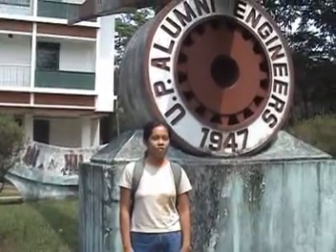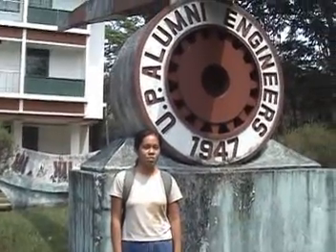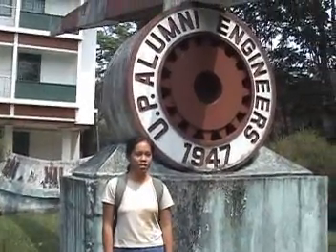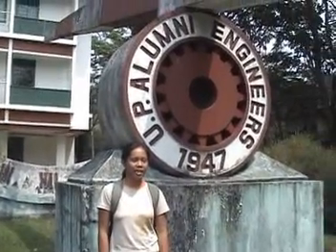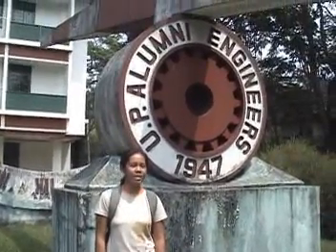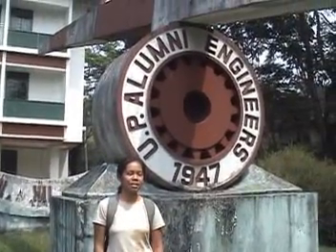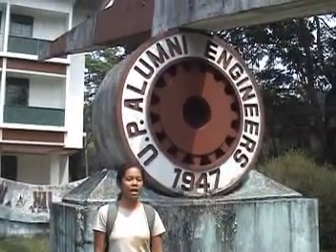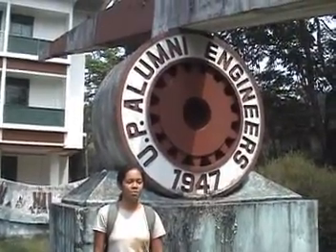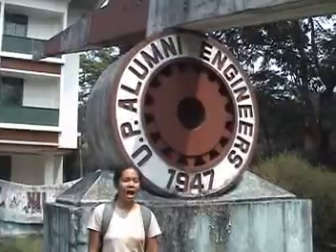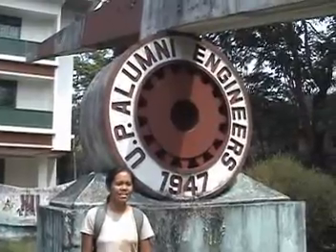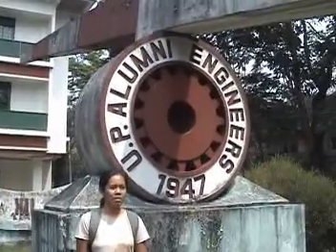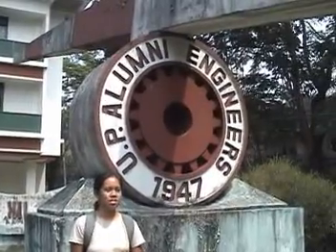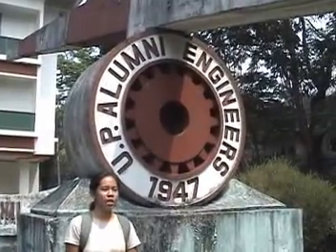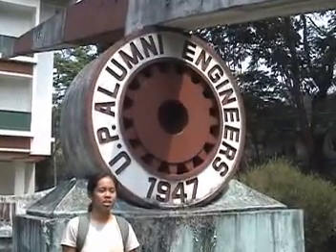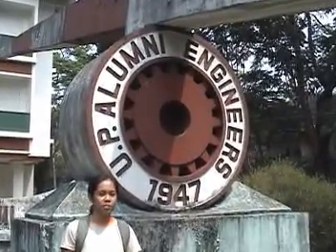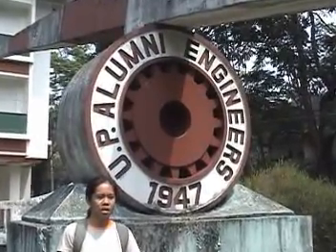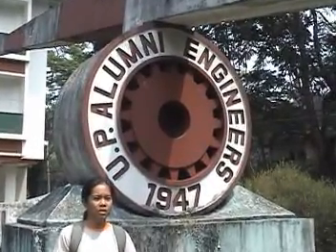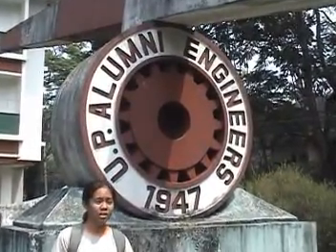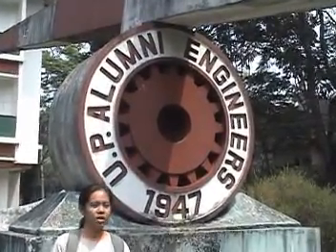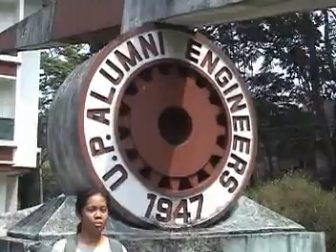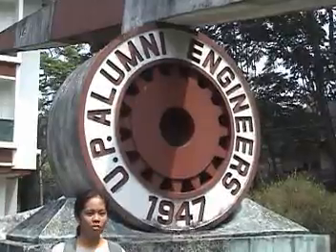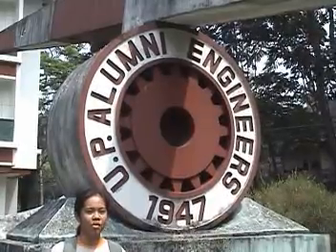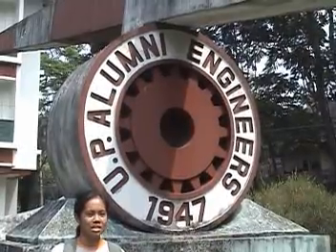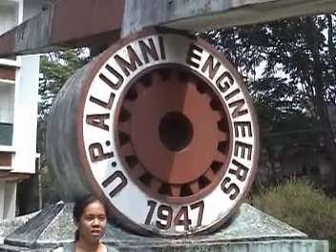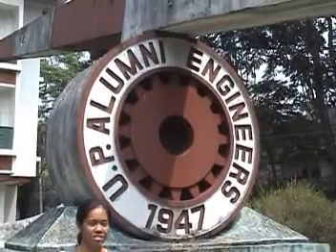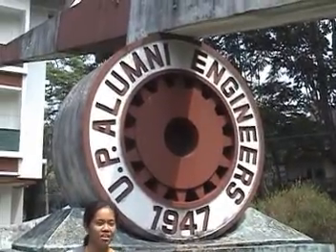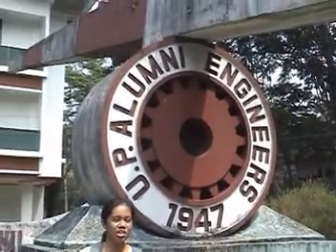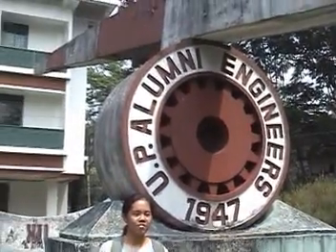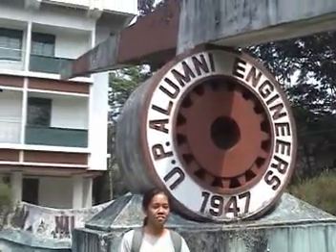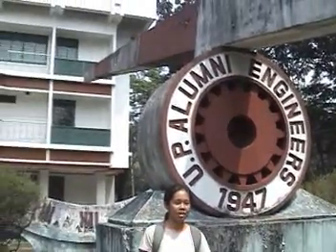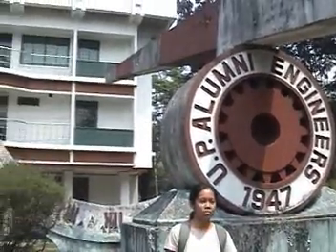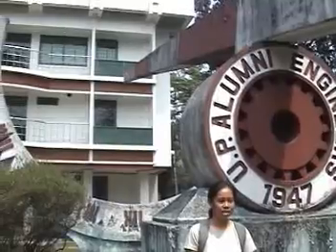The first was built in the 1920s at the Manila campus. At that time, it was considered one of the largest in the world, but it was torn down to make way for the ROTC parade grounds.